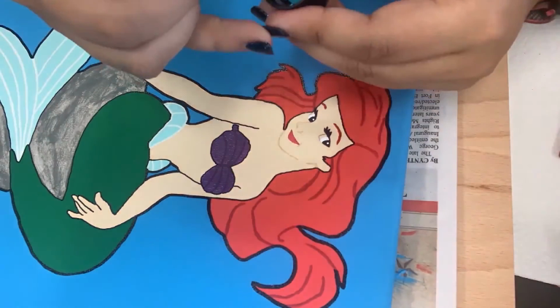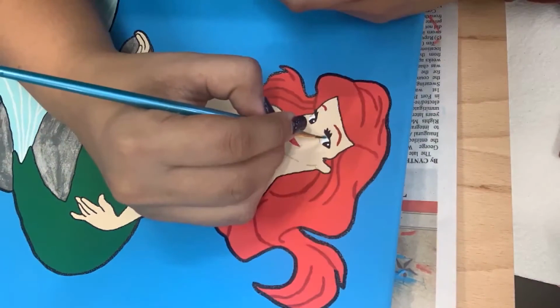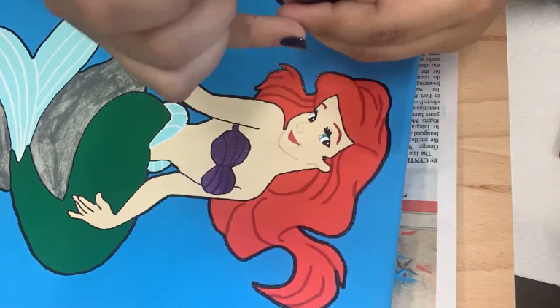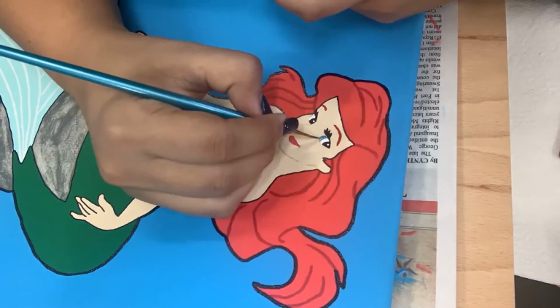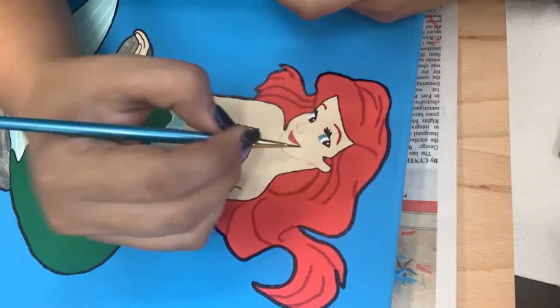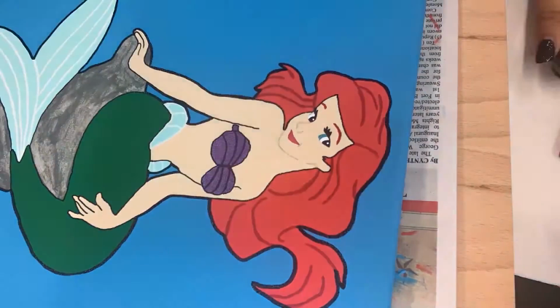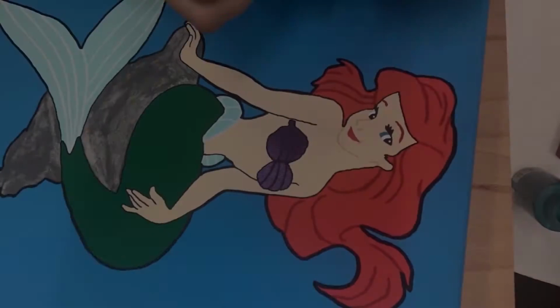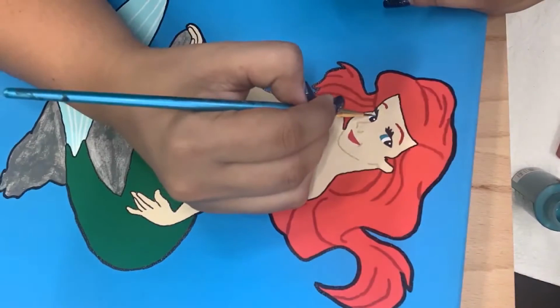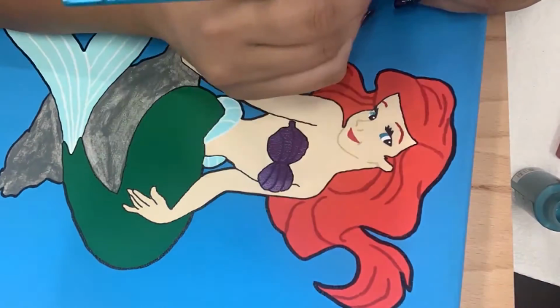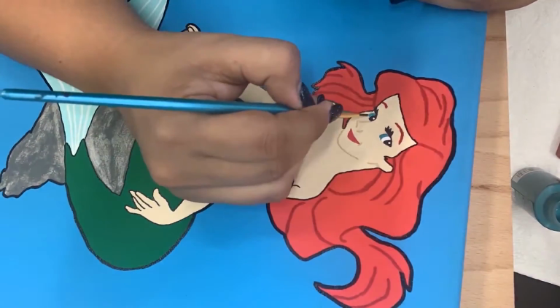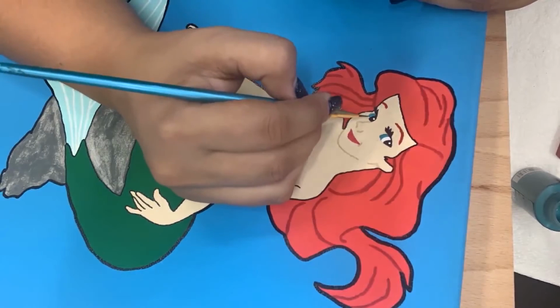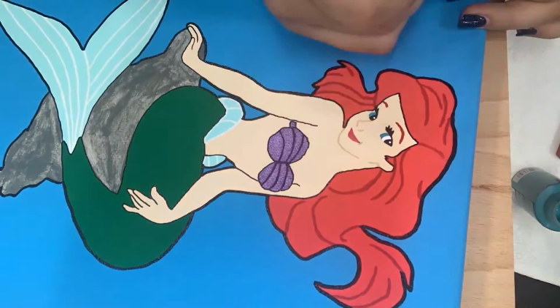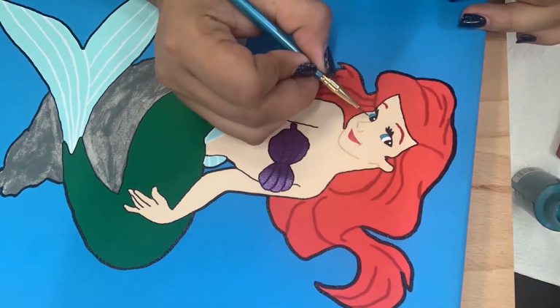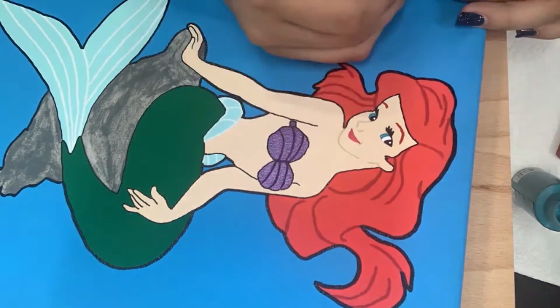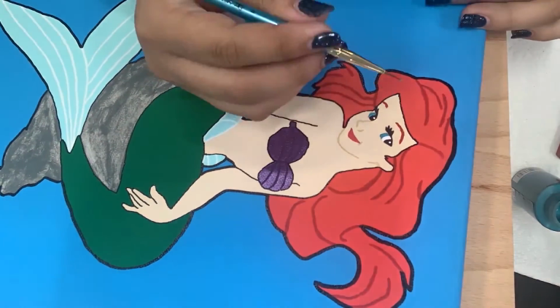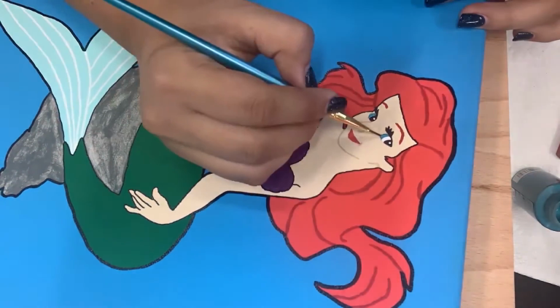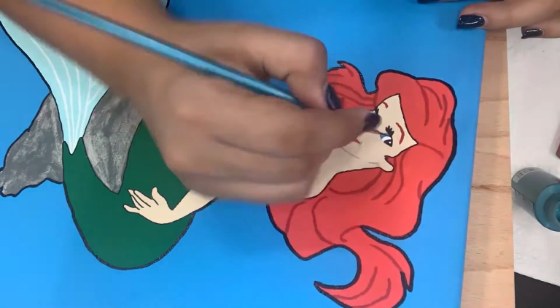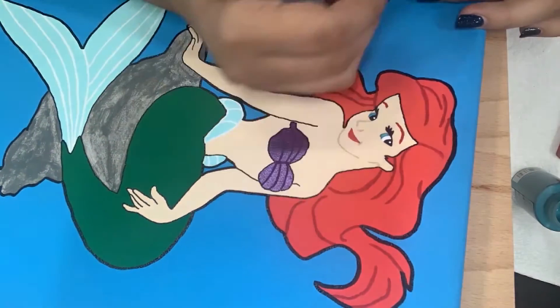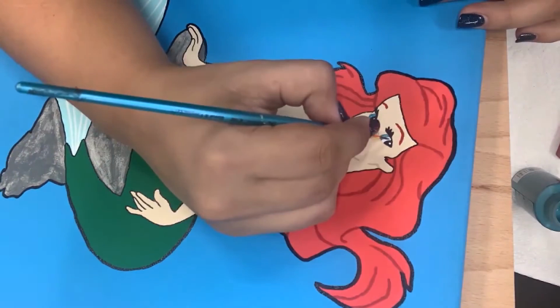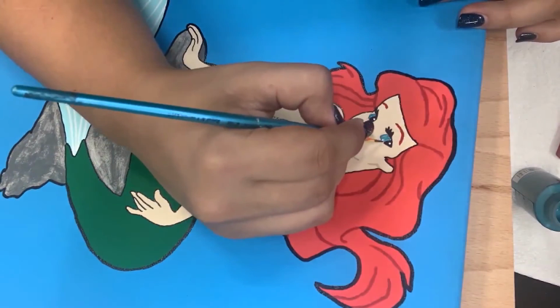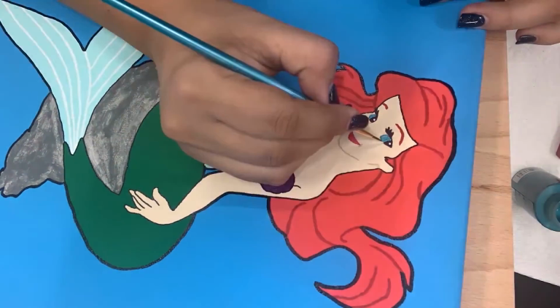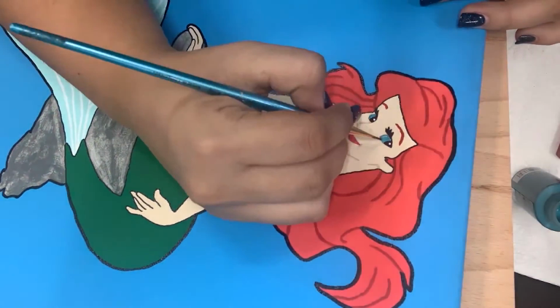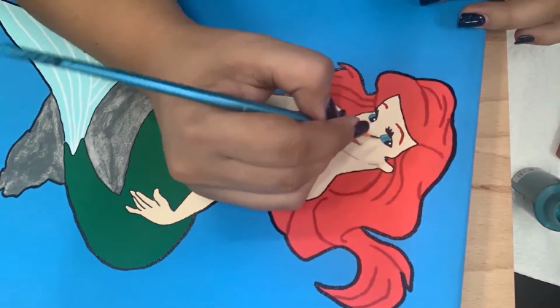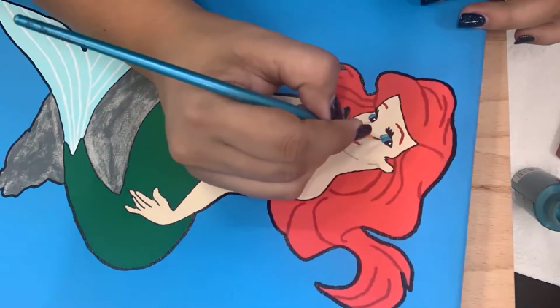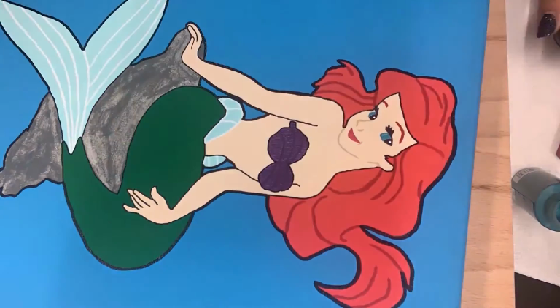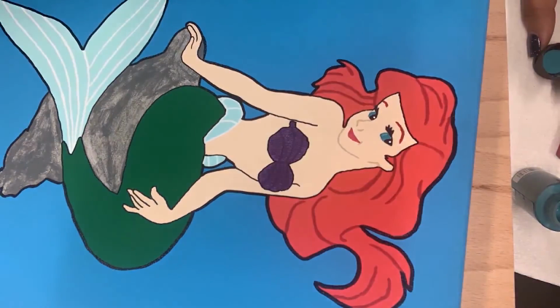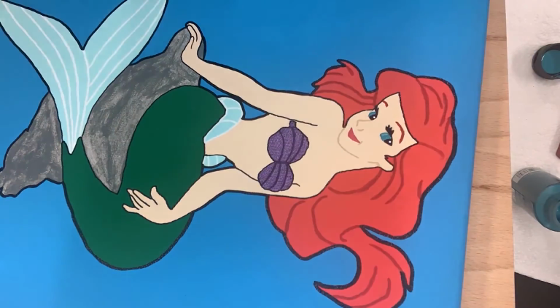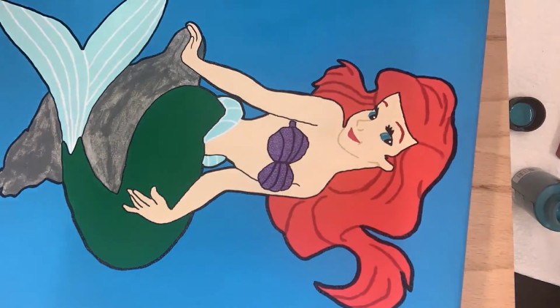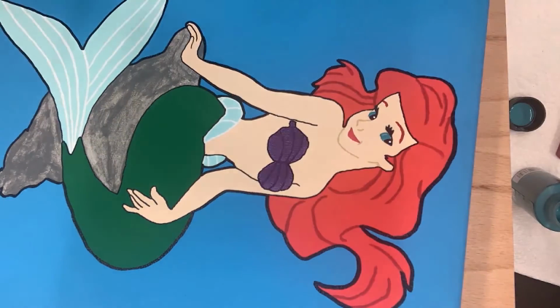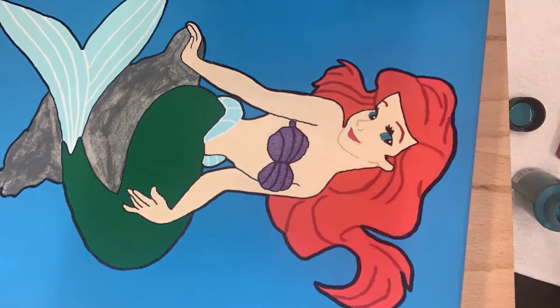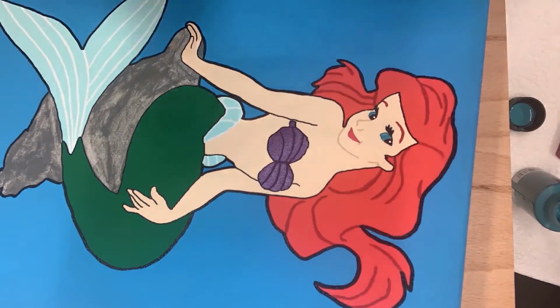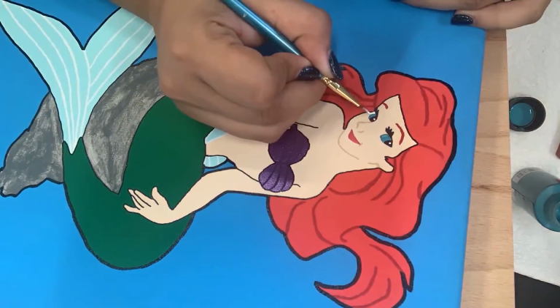There it is — wrong way. And here I am realizing my mistake and kind of fixing it. She looks a little weird, but she will be fixed in the end.